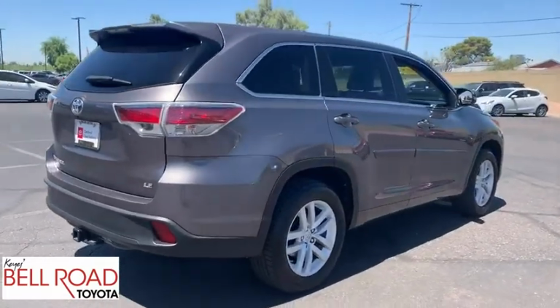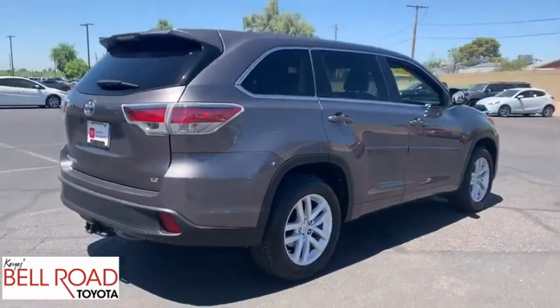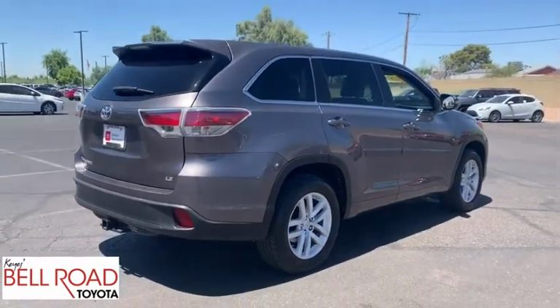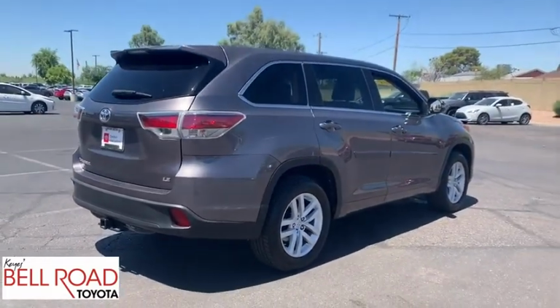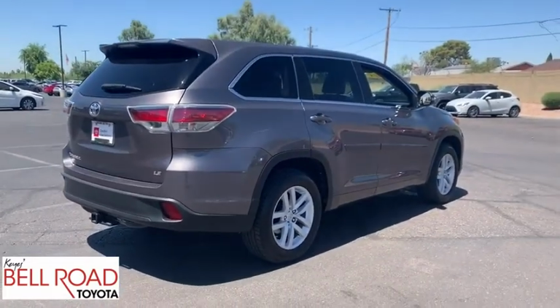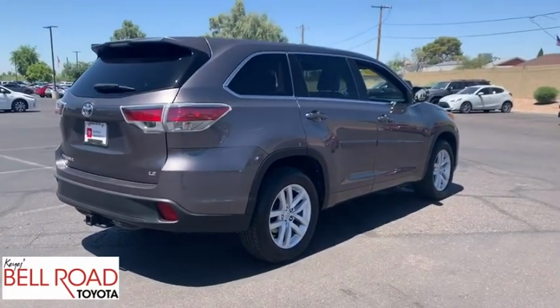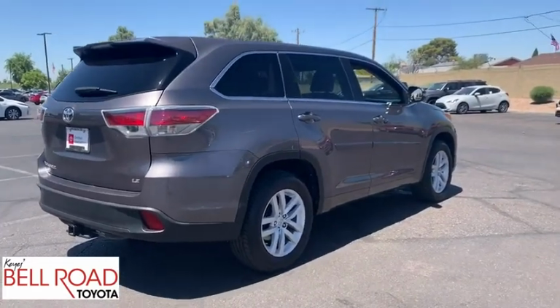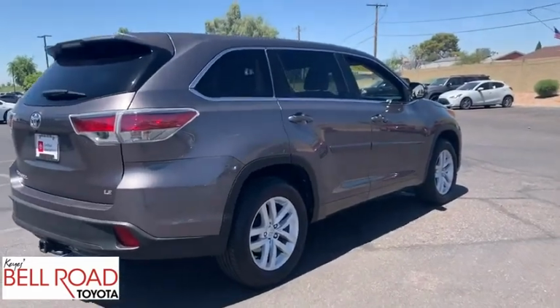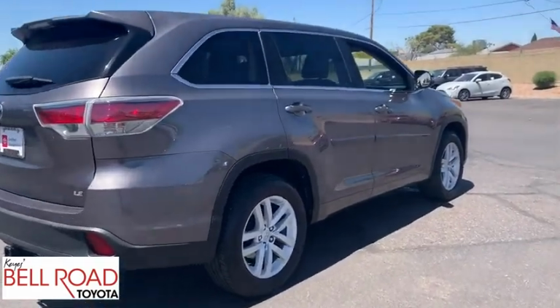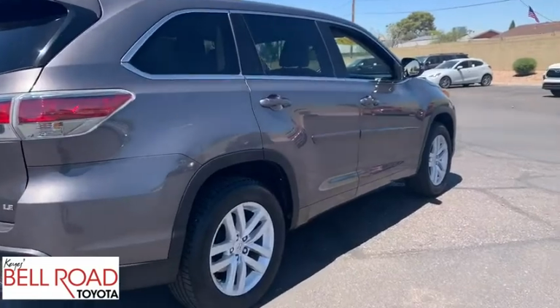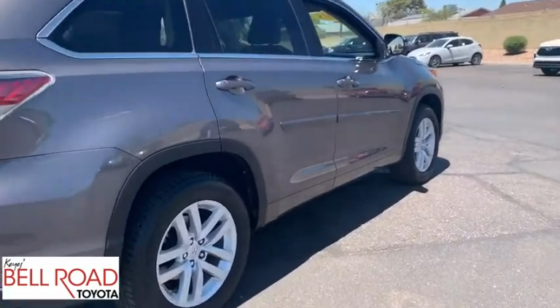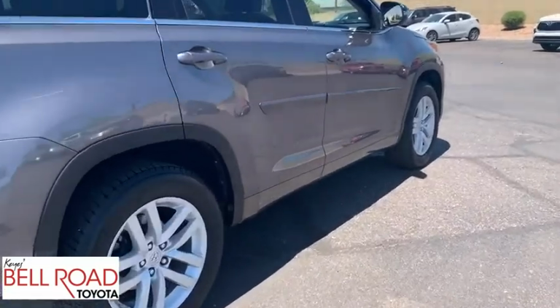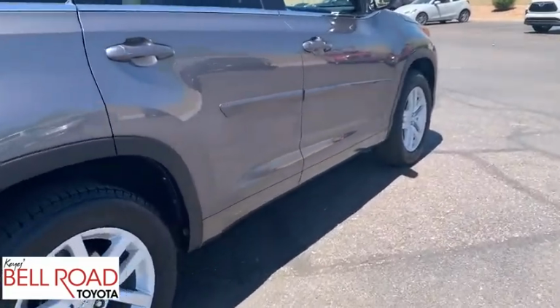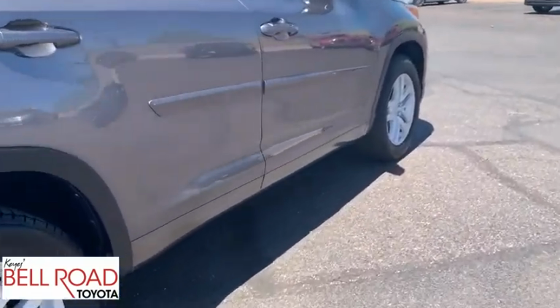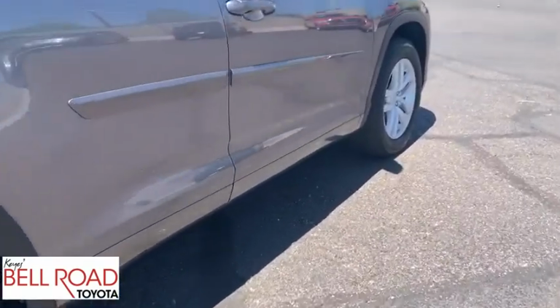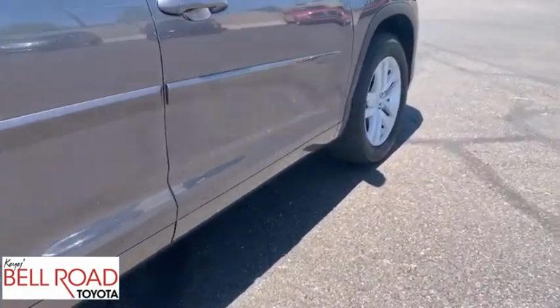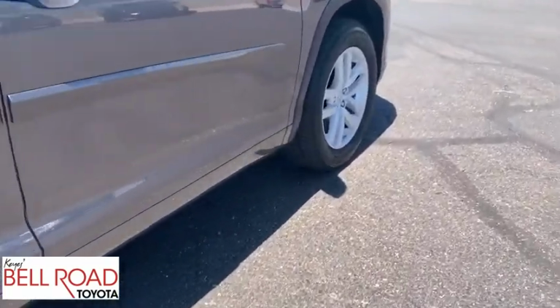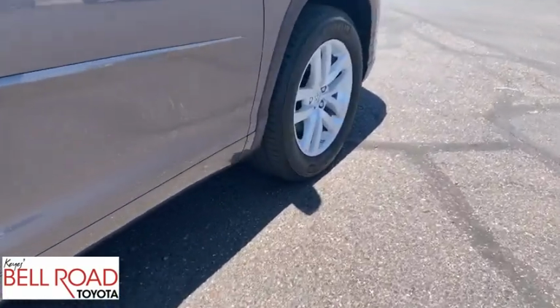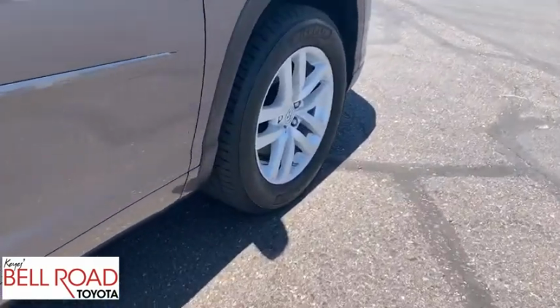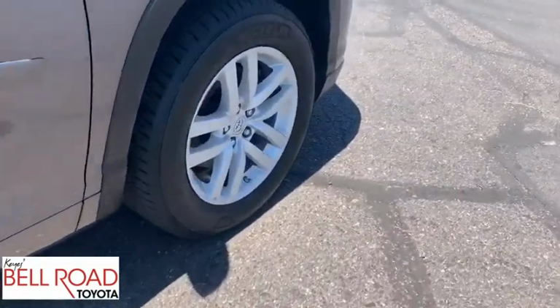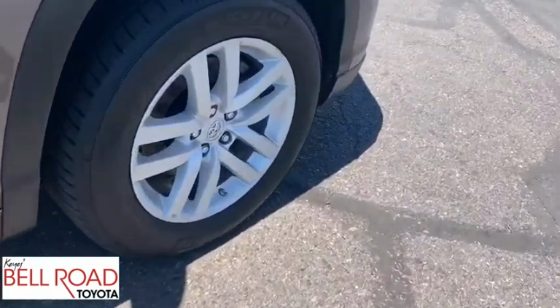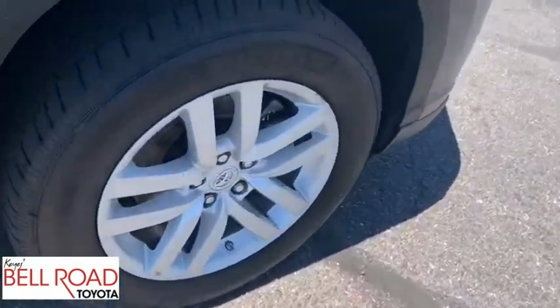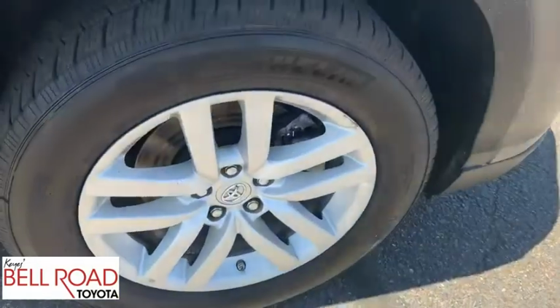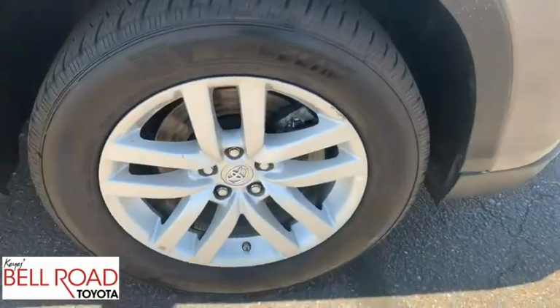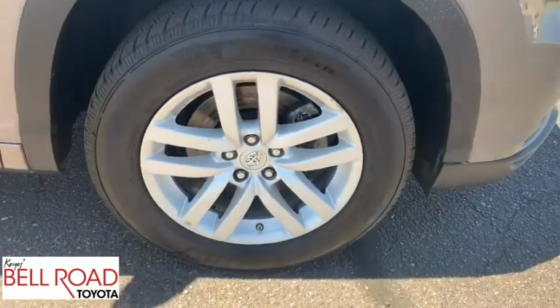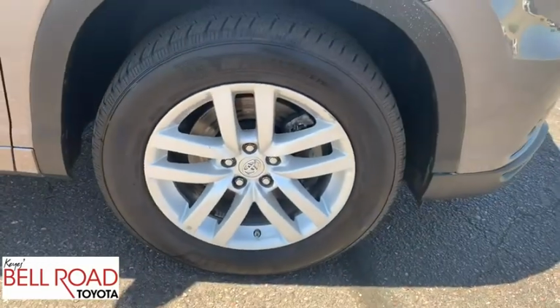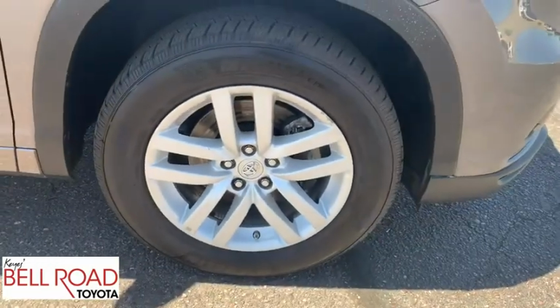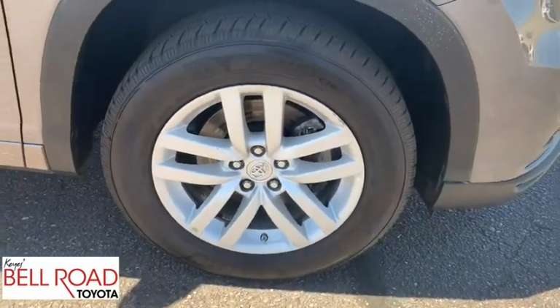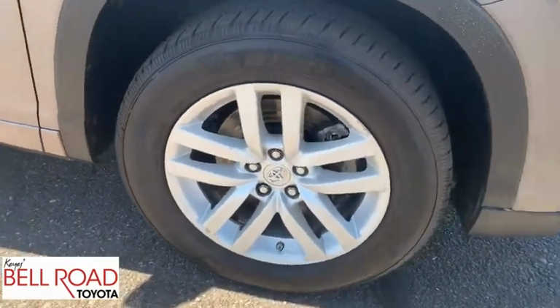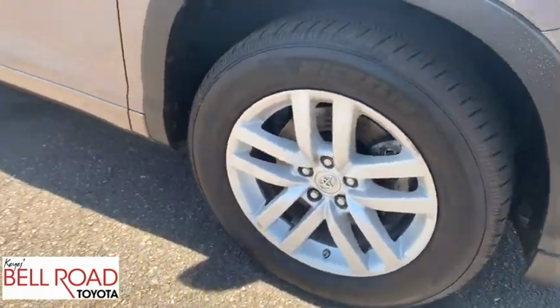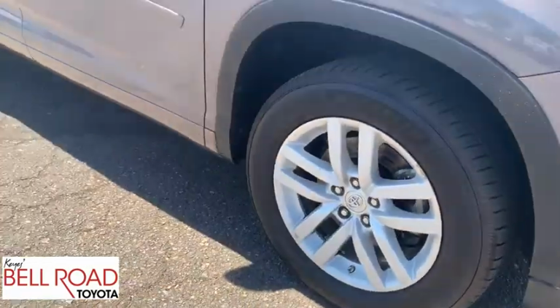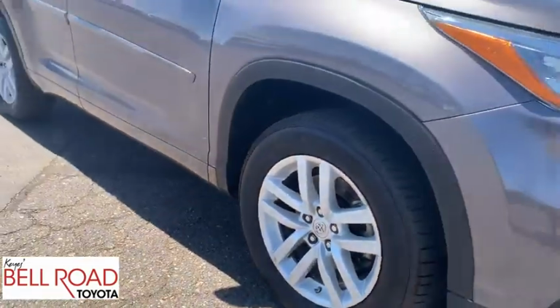This vehicle has less than 70,000 miles. Here are some of this vehicle's great options: keyless entry, steering wheel audio controls, anti-lock braking system, backup camera, traction control, stability control.